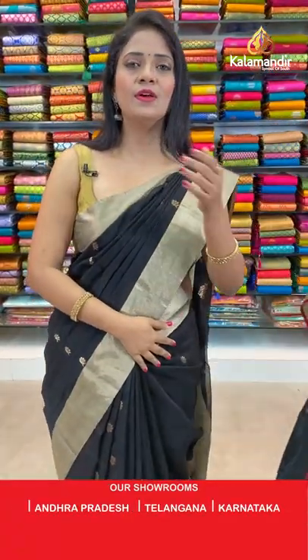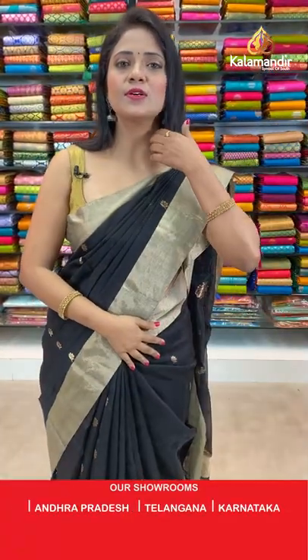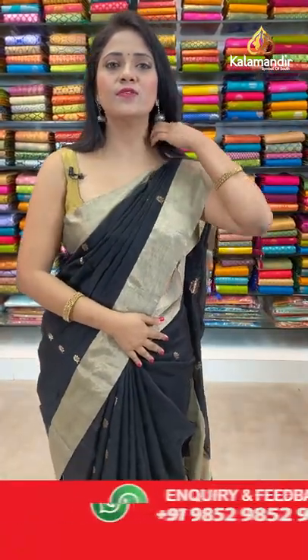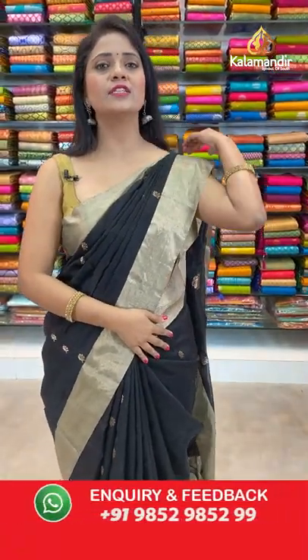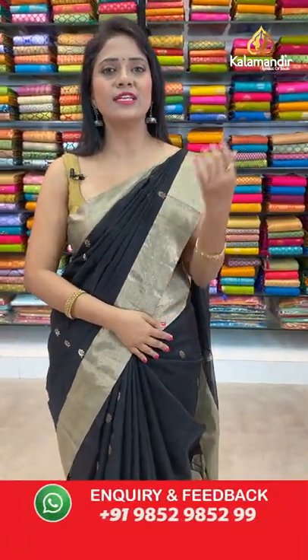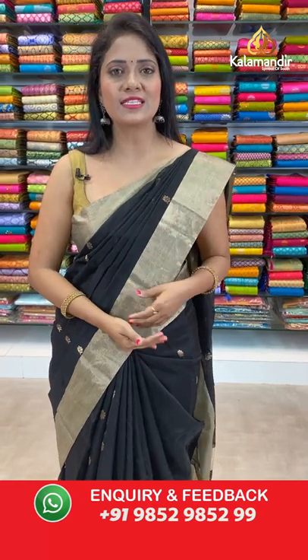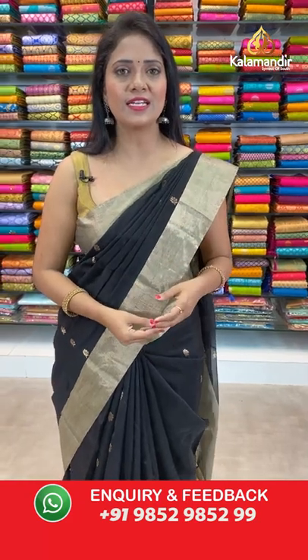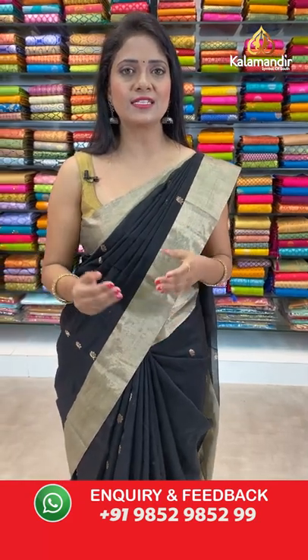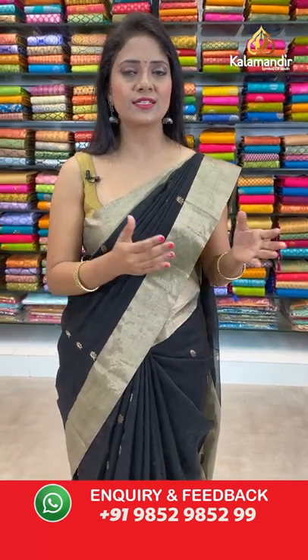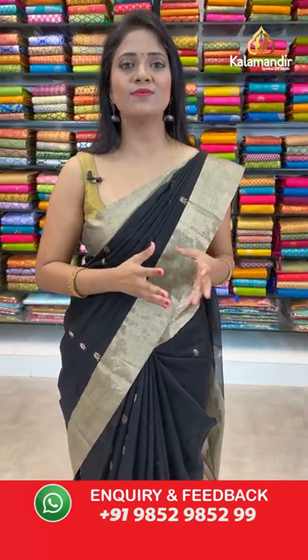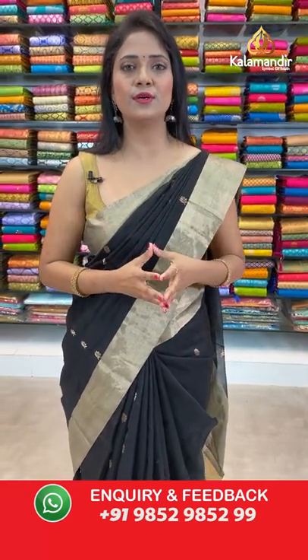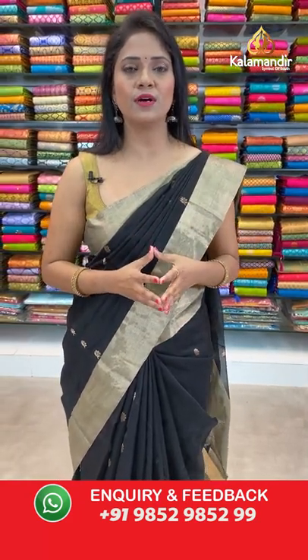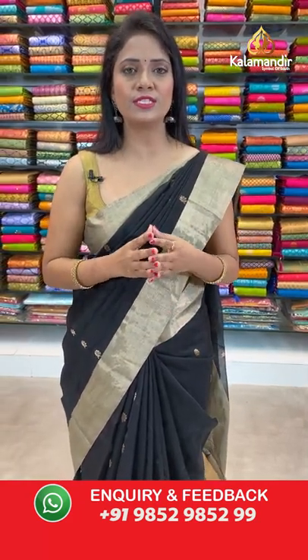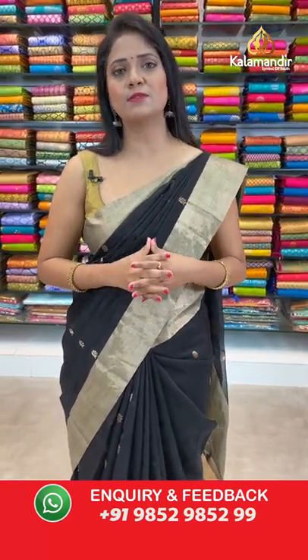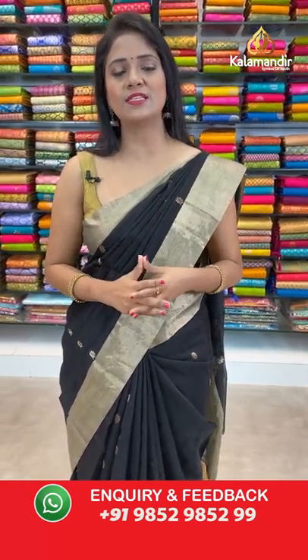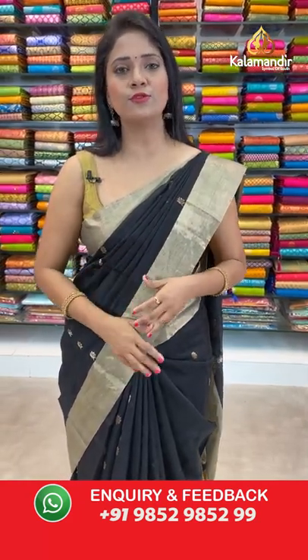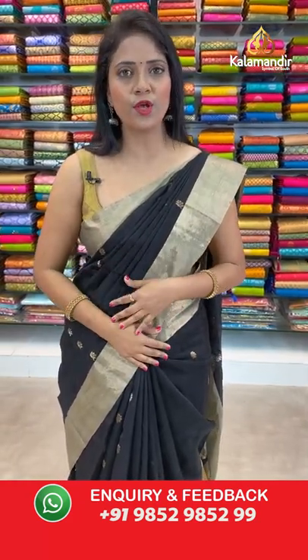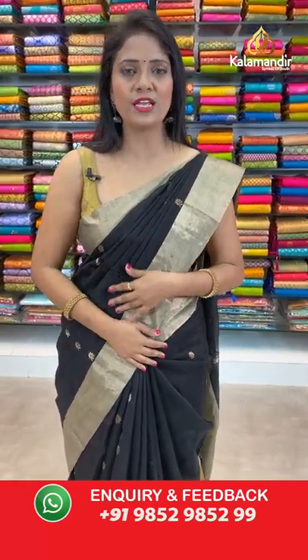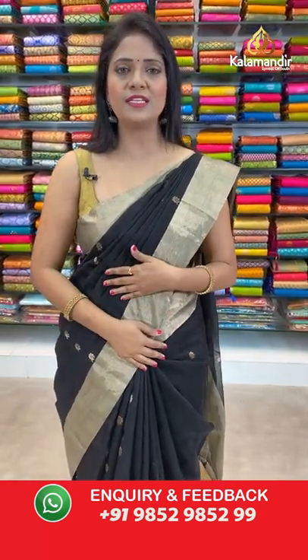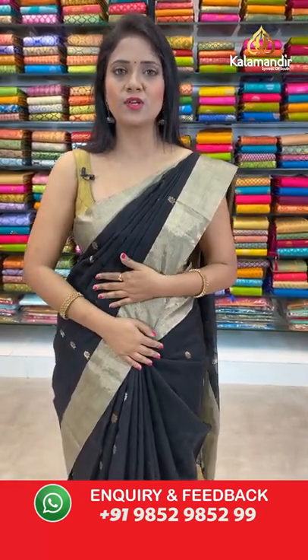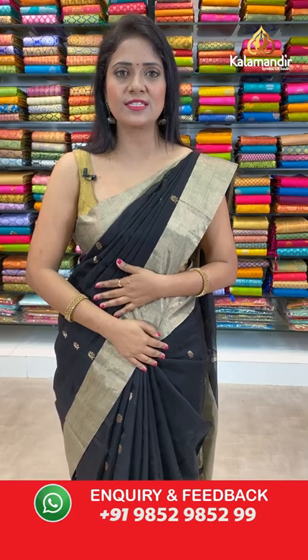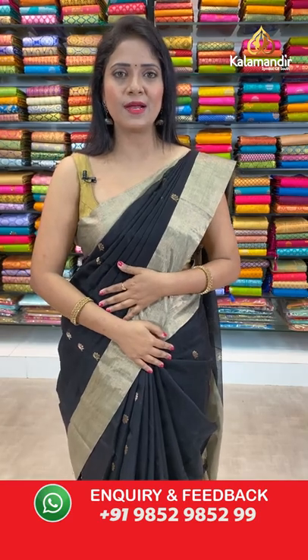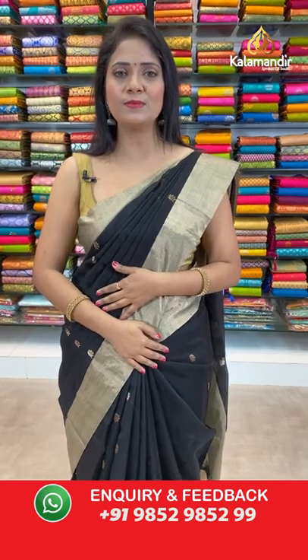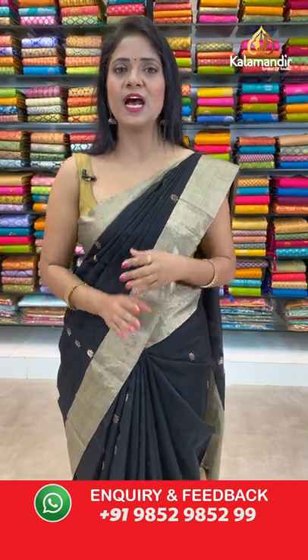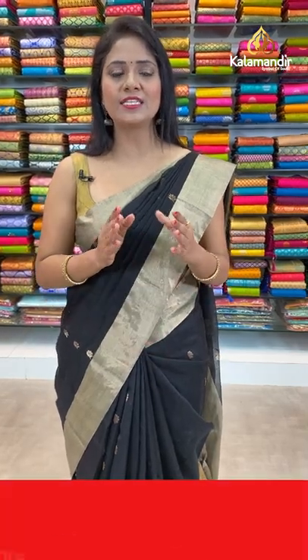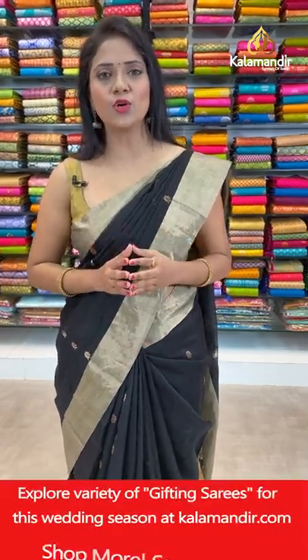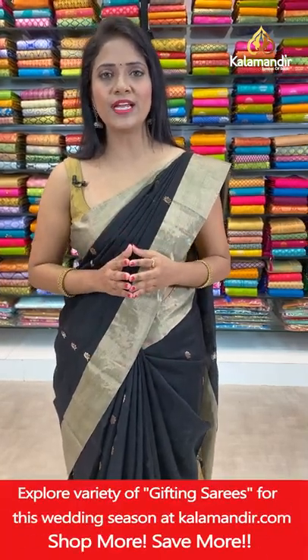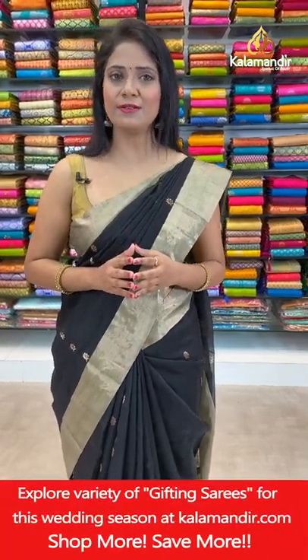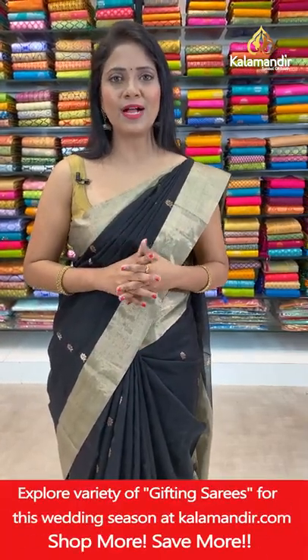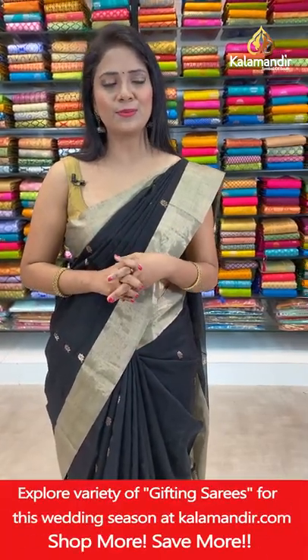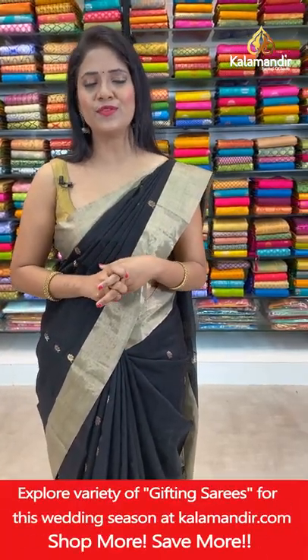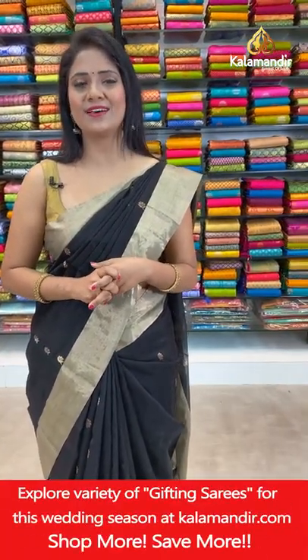Check the video which explains how to follow Kalamandir on our digital platforms. I'll take a short break and we'll be back with a beautiful saree.